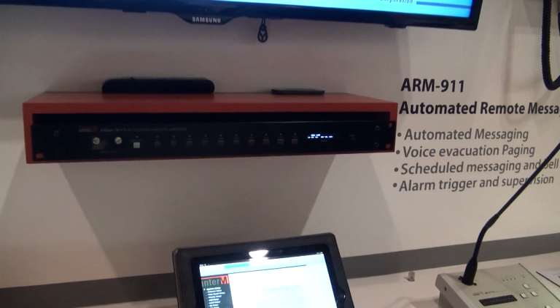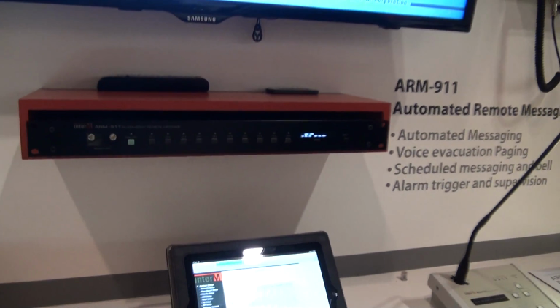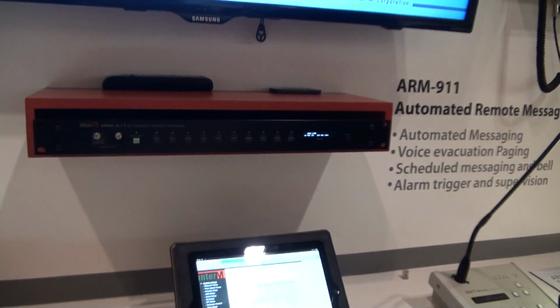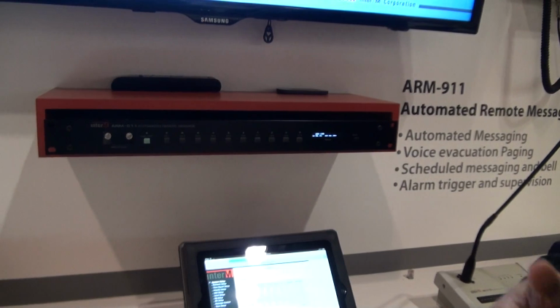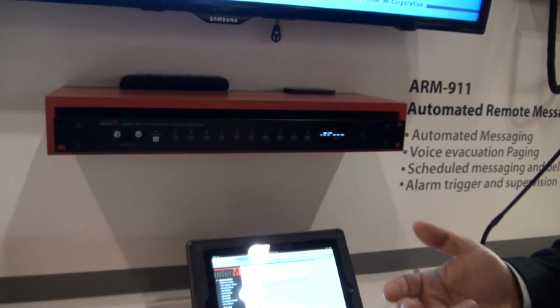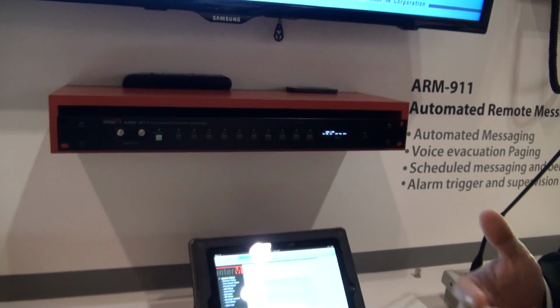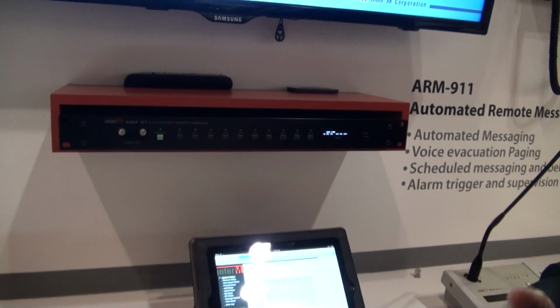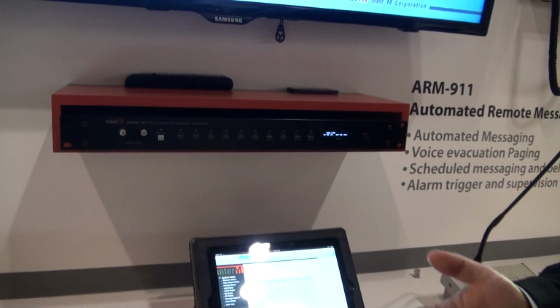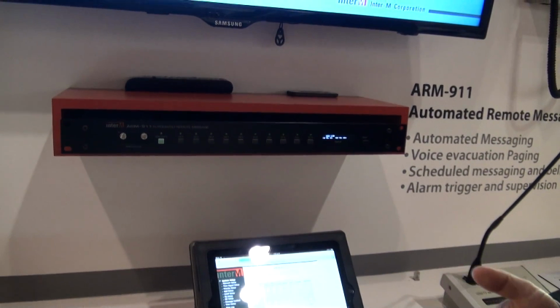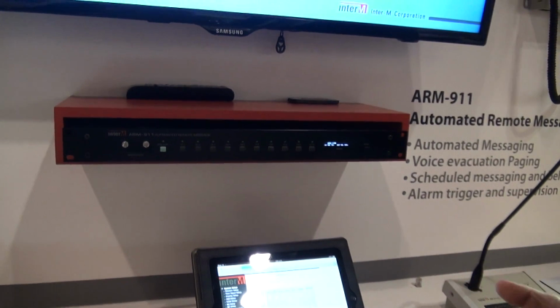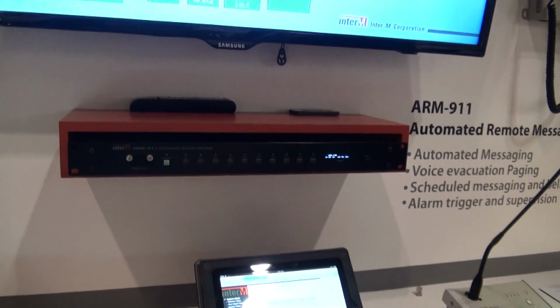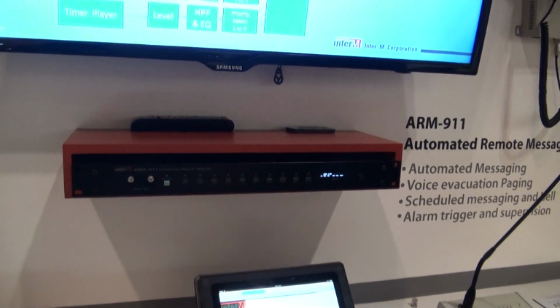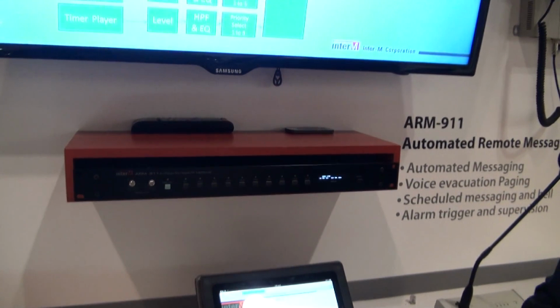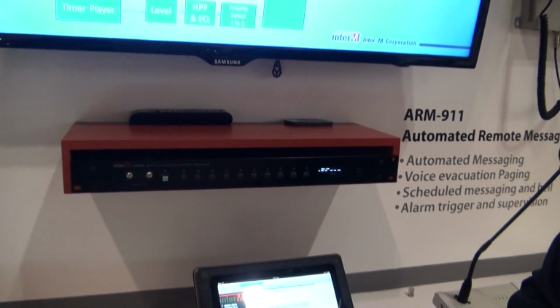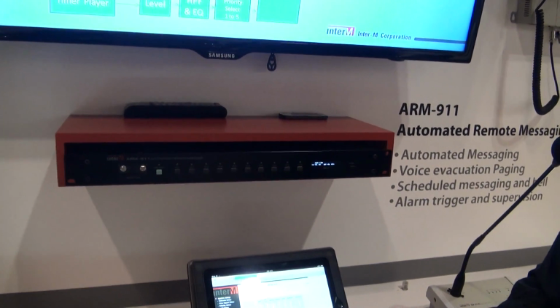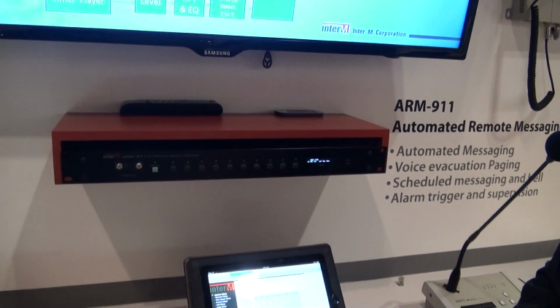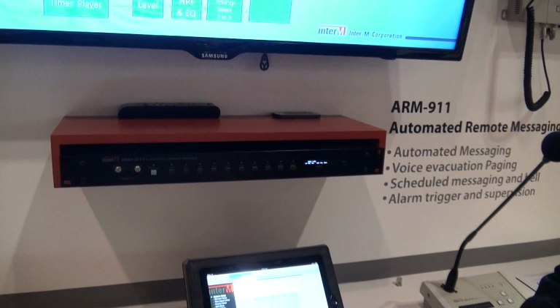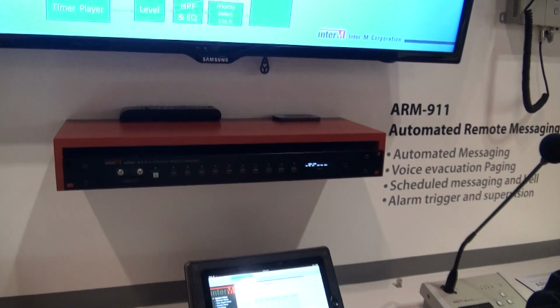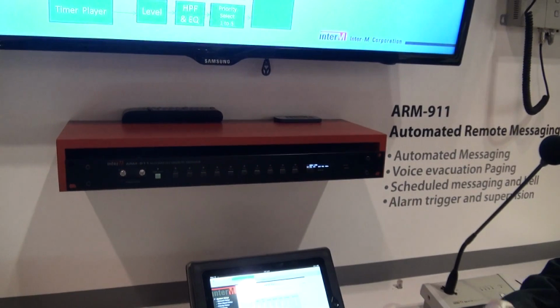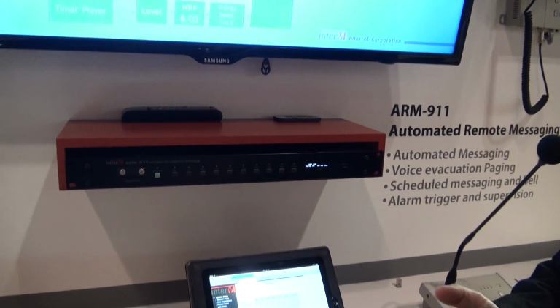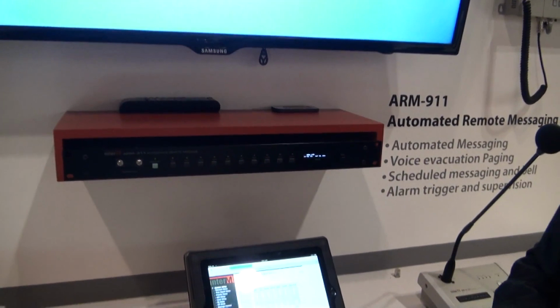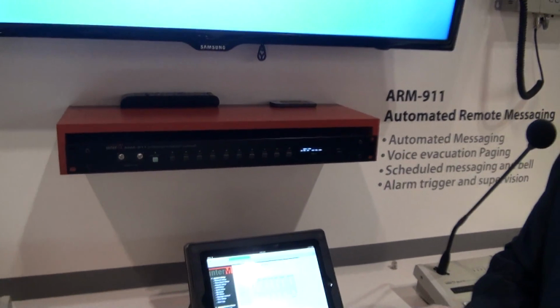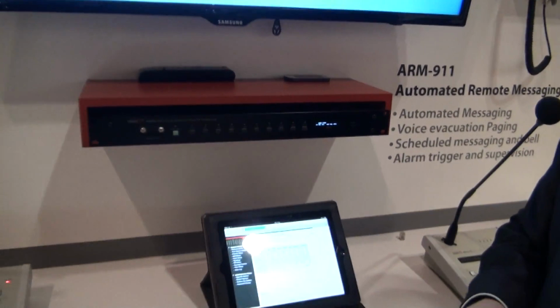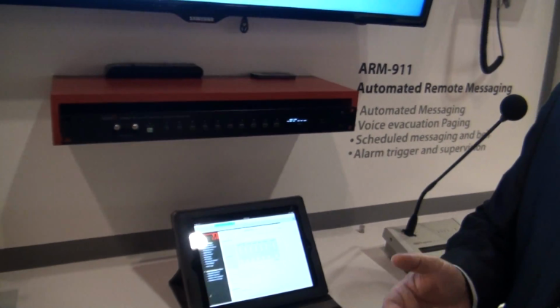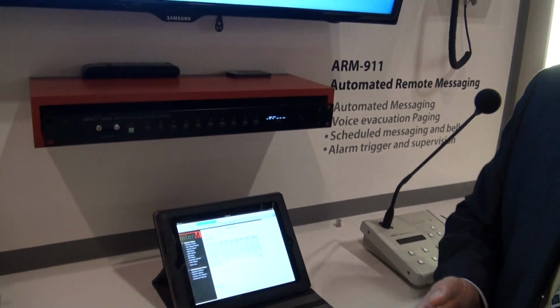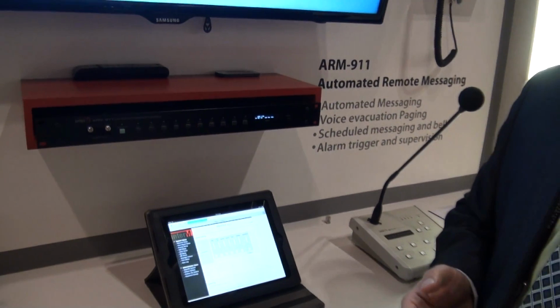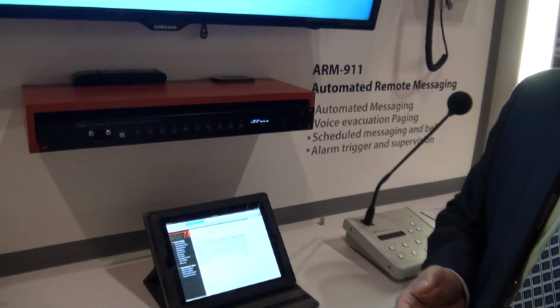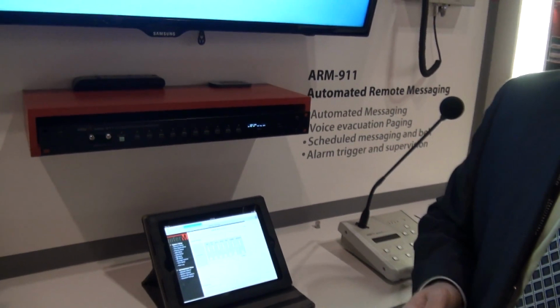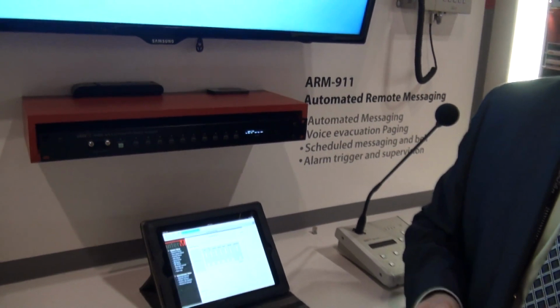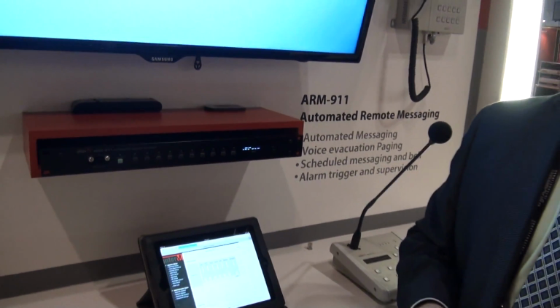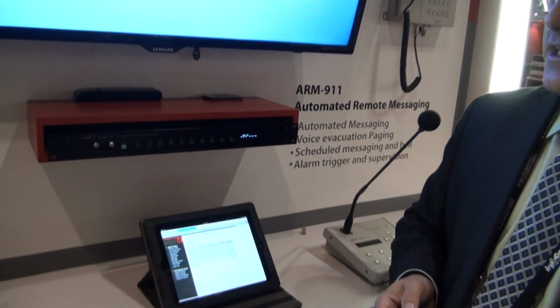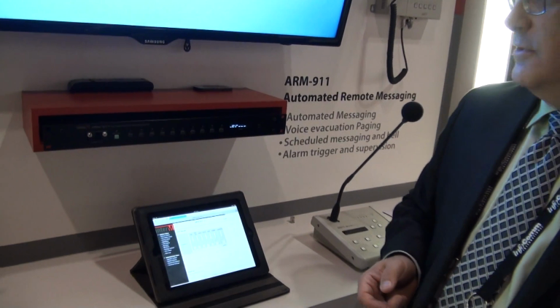The internal scheduler that is built in can be easily used to broadcast messages at given times of day. It can also be used as a school clock system, and allows you to program 100 events seven days a week, including a holiday scheduler.